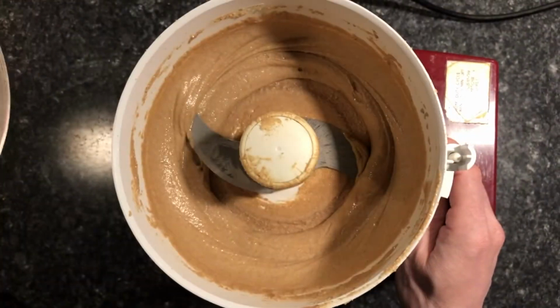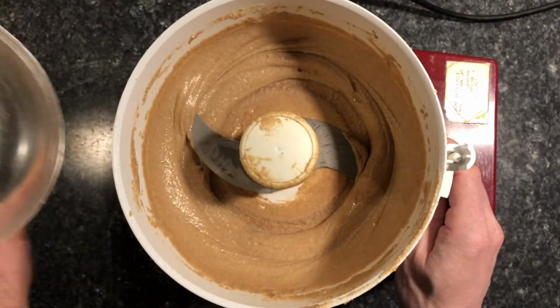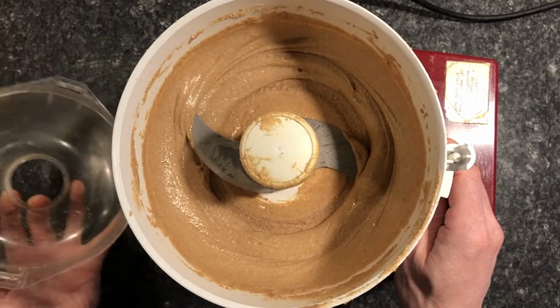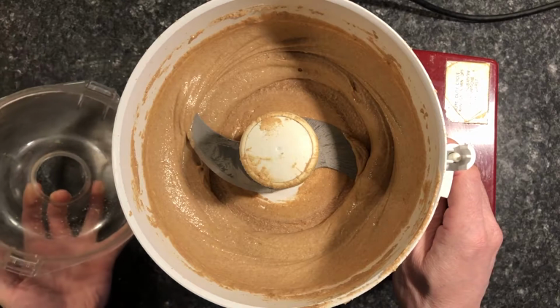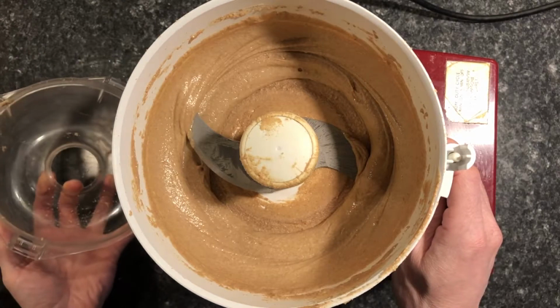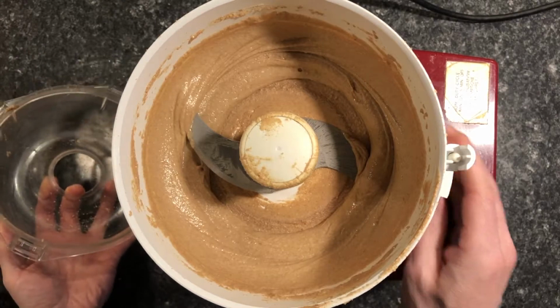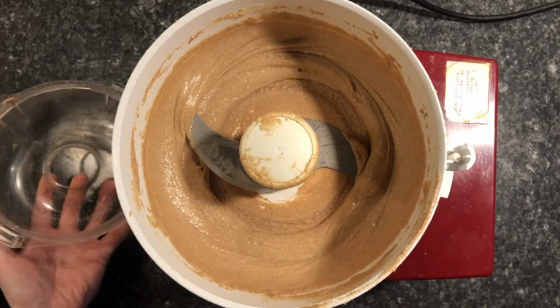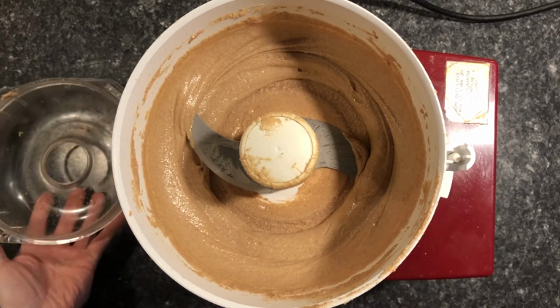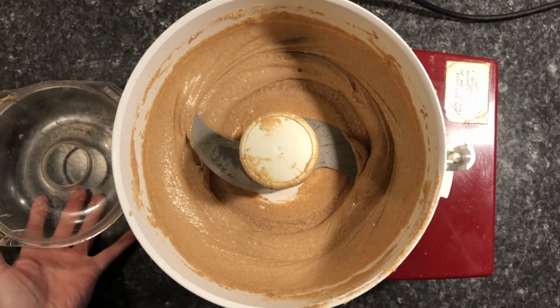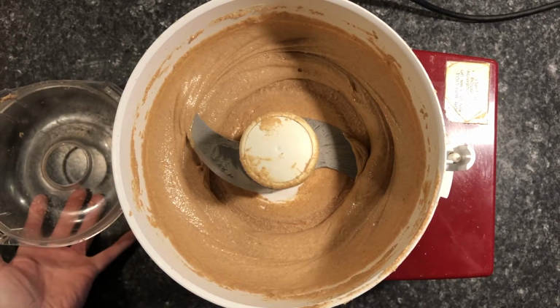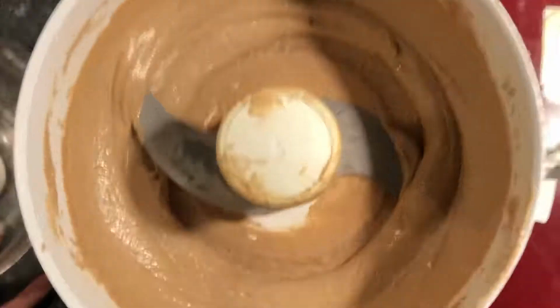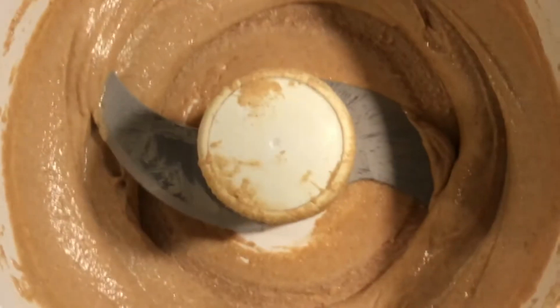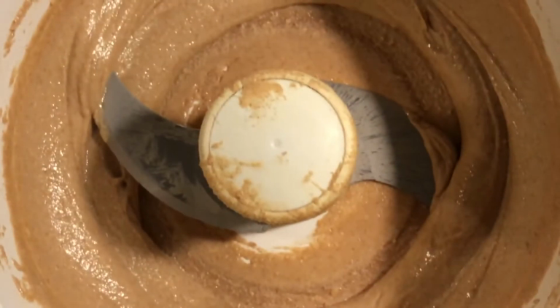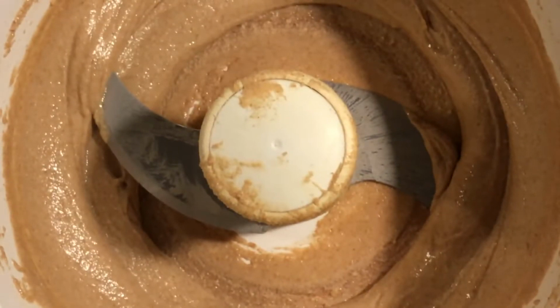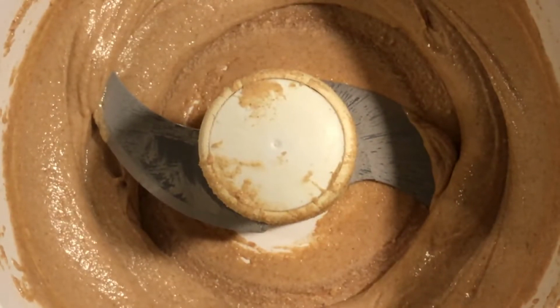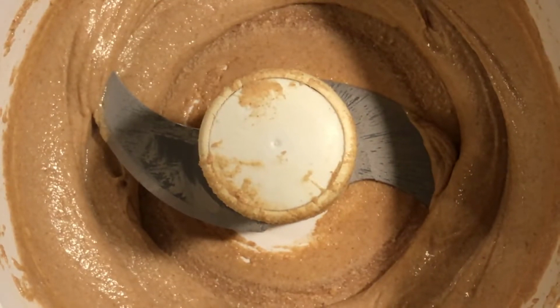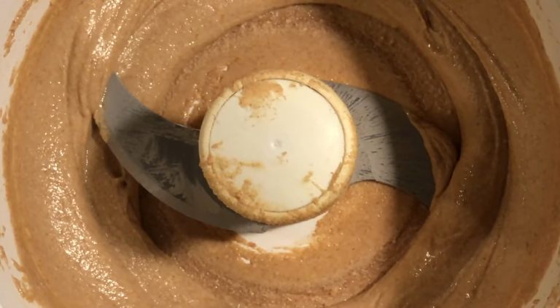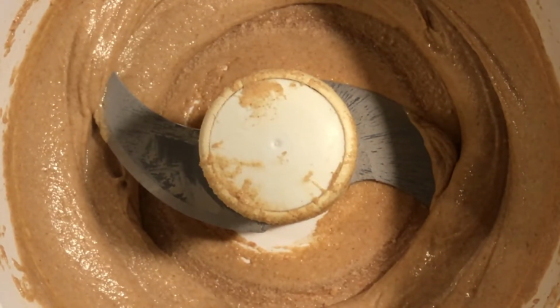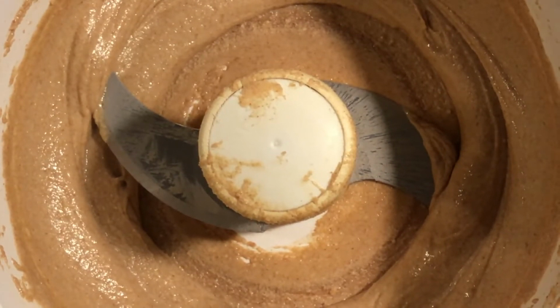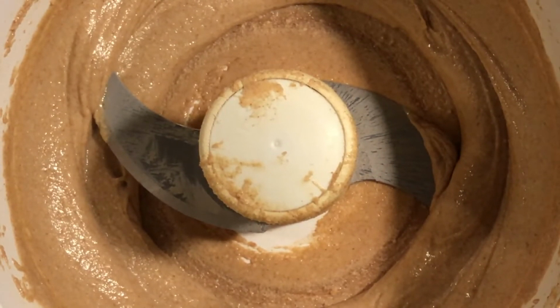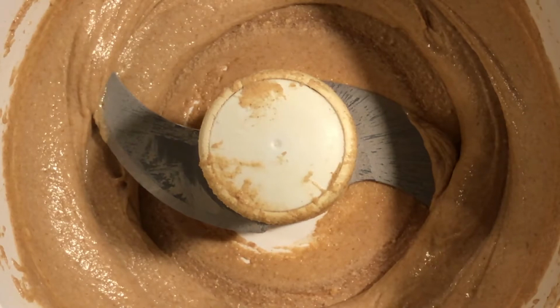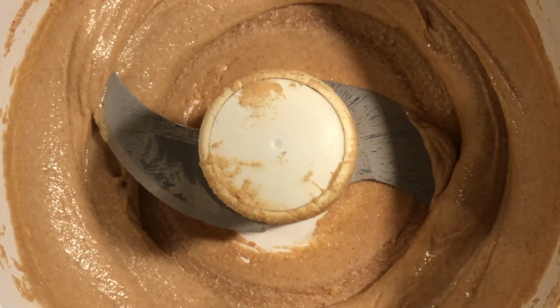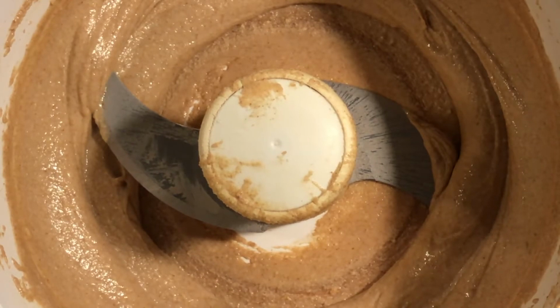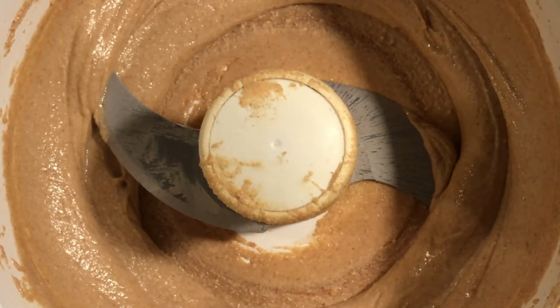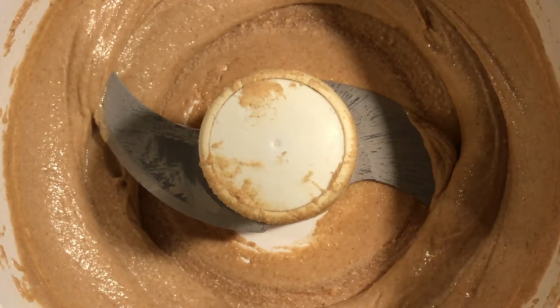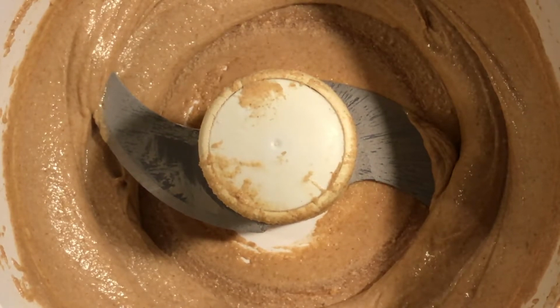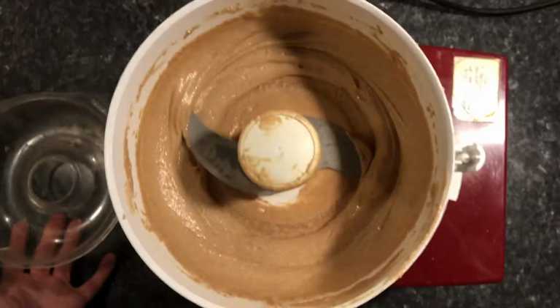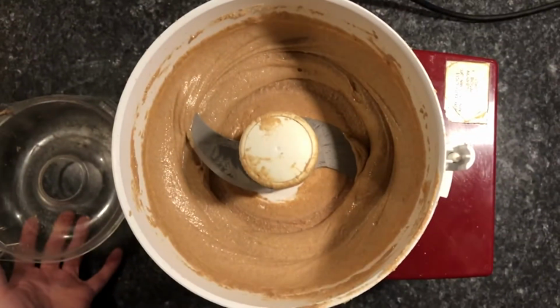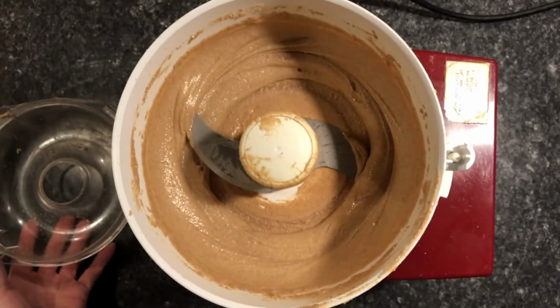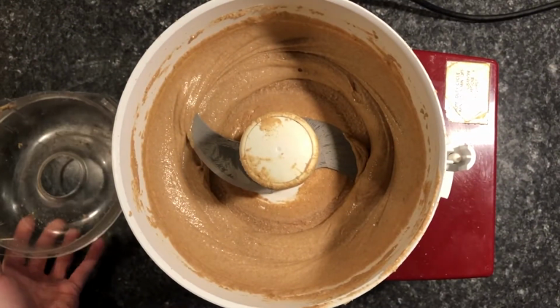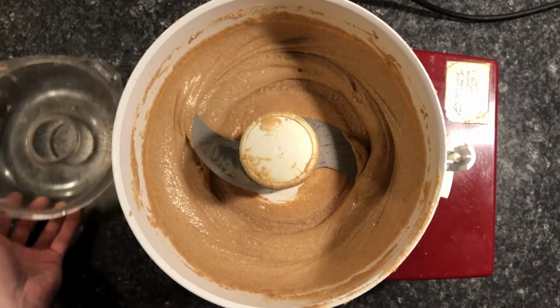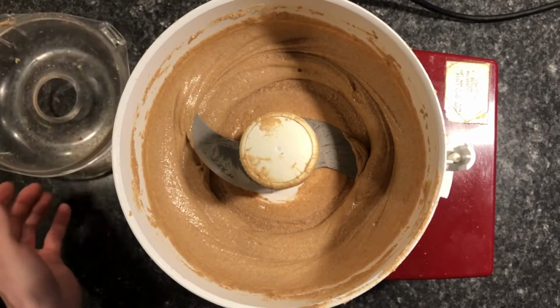When the peanut butter is done processing, we're going to want to scoop this into jars and keep it in the refrigerator until we're ready to use it.